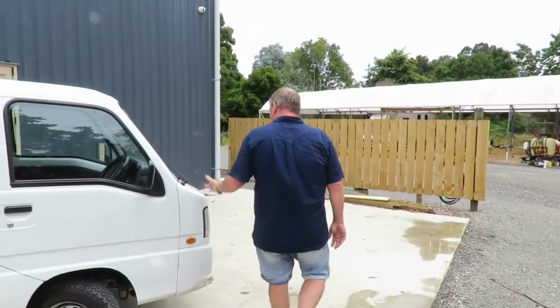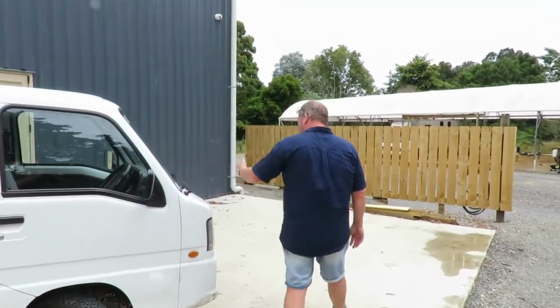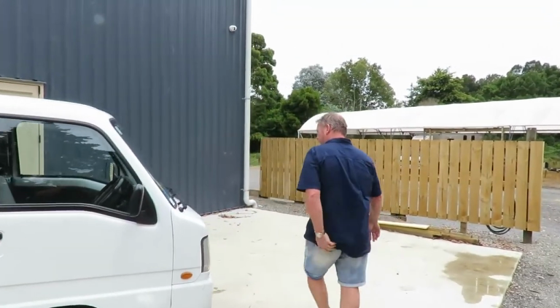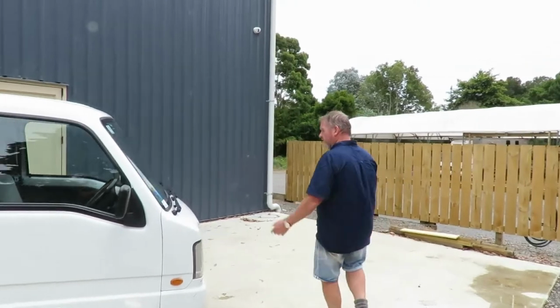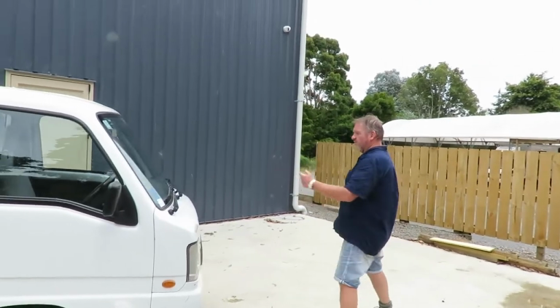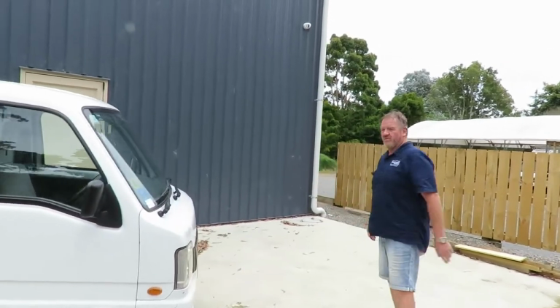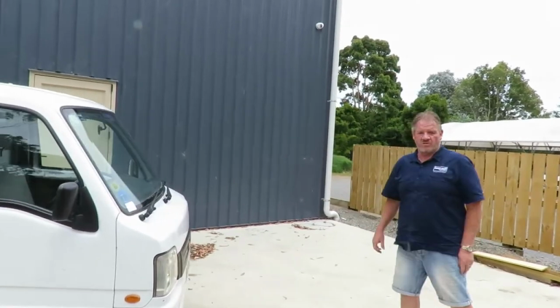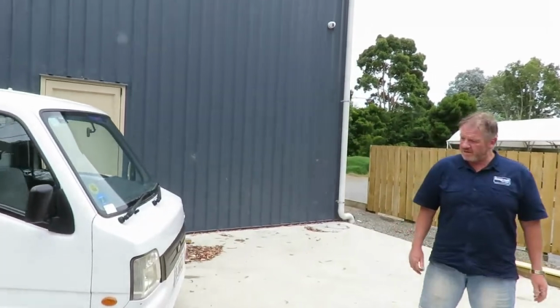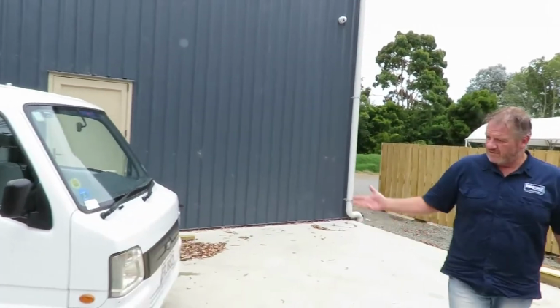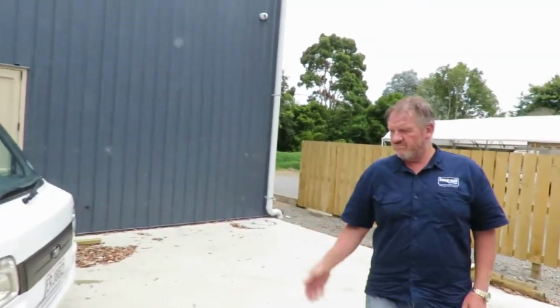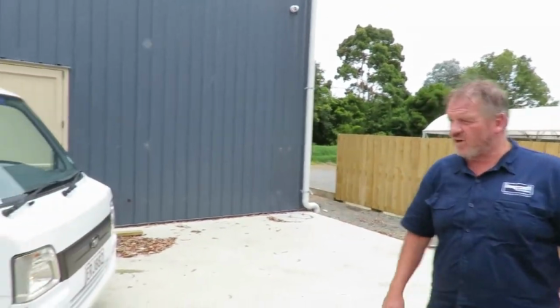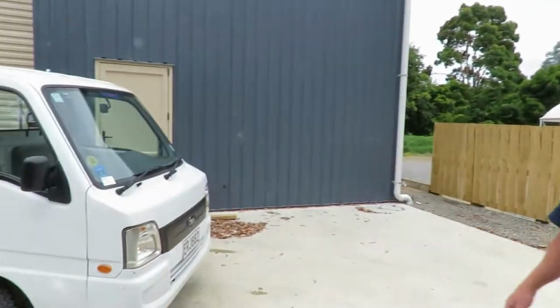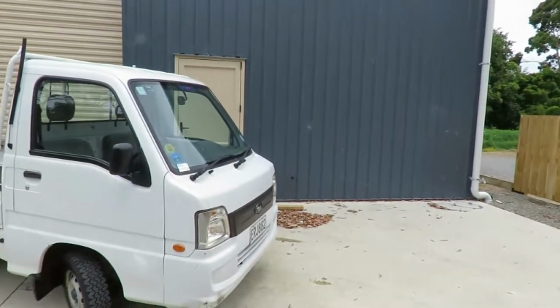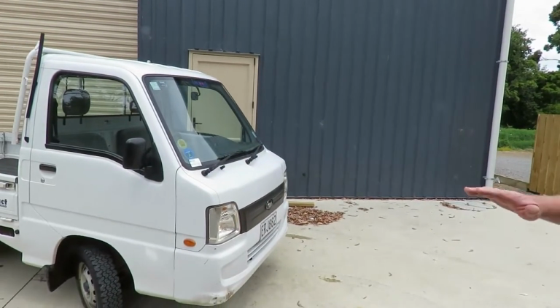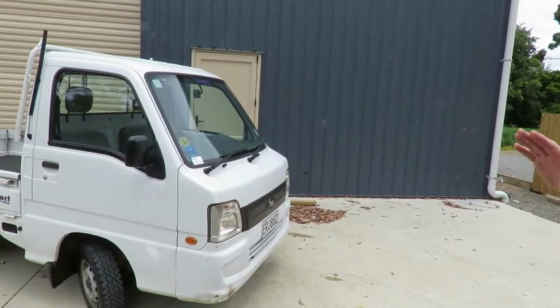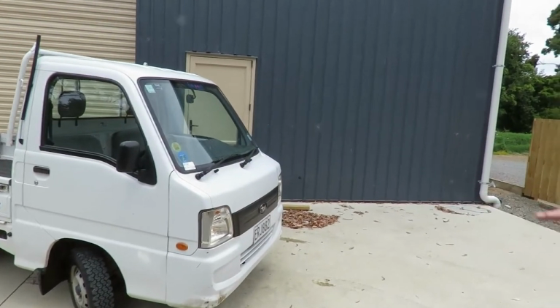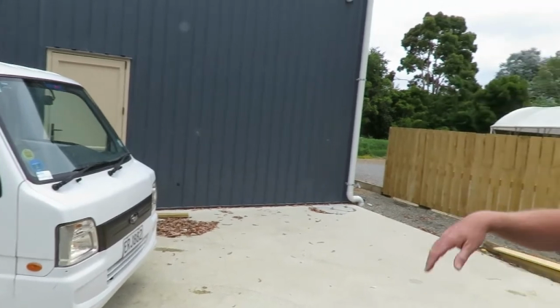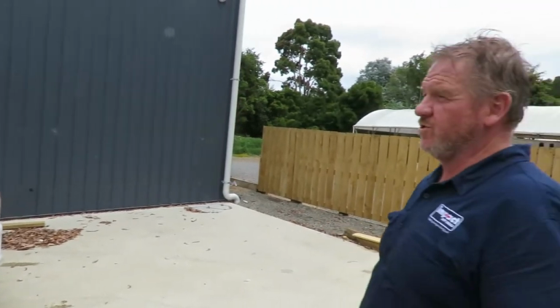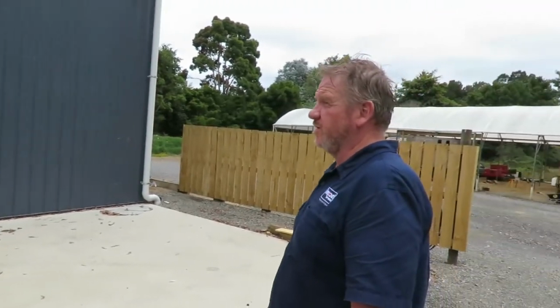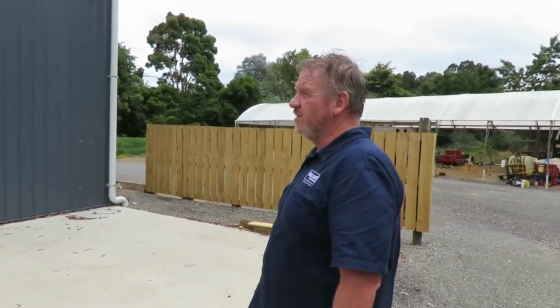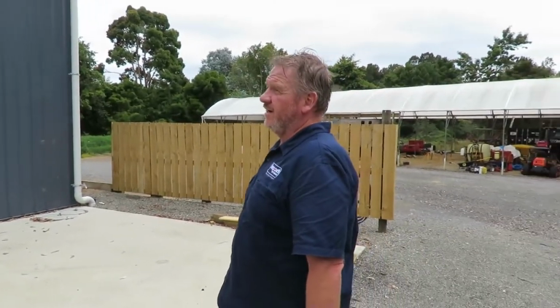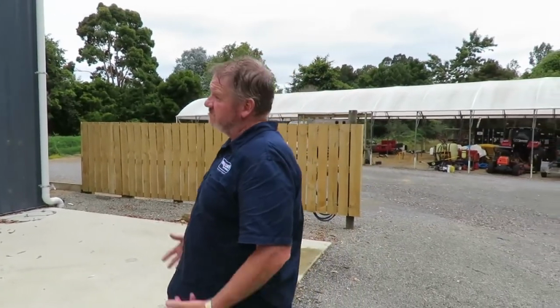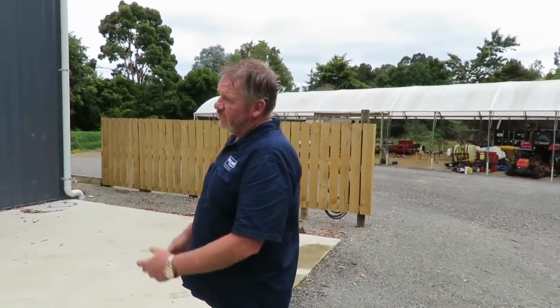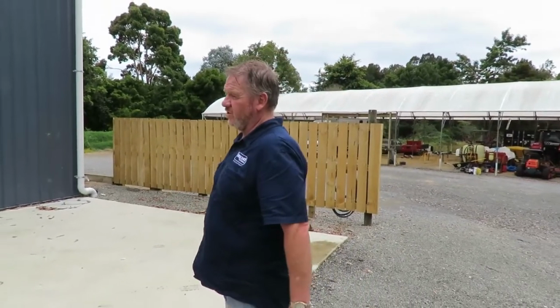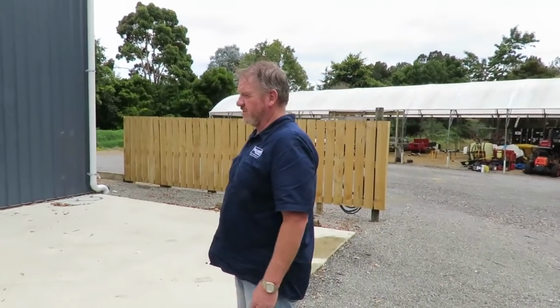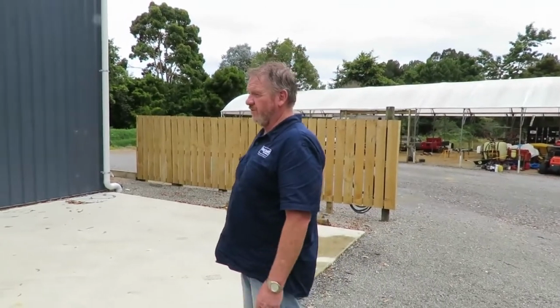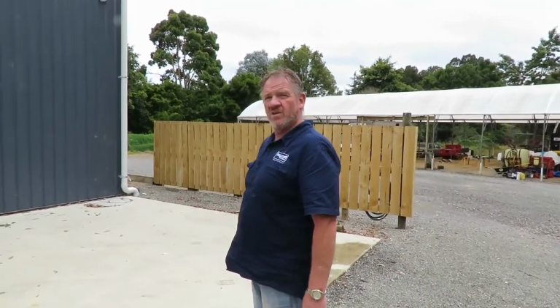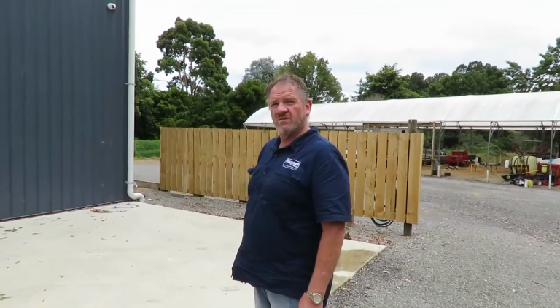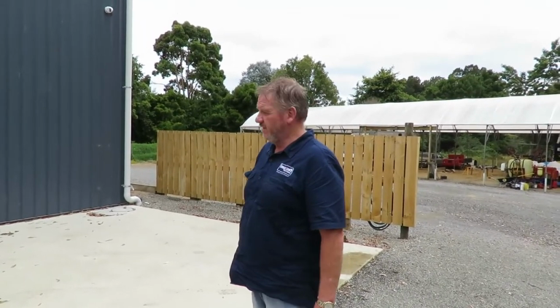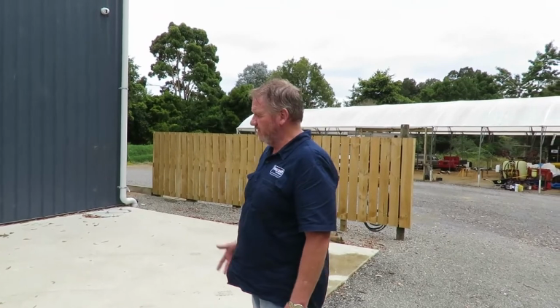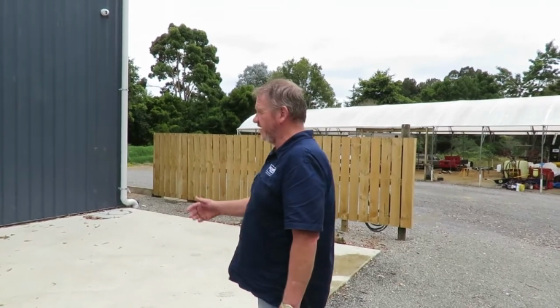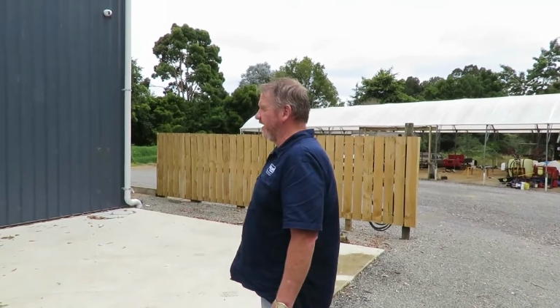They've got everything you sort of expect with a little truck. Headlights — which is really good — and they do actually adjust up and down, which is quite cool. Whether or not that's a feature you want, it's there as standard.